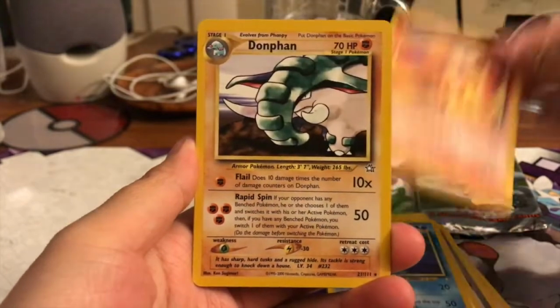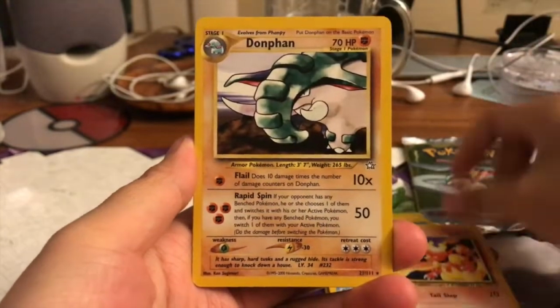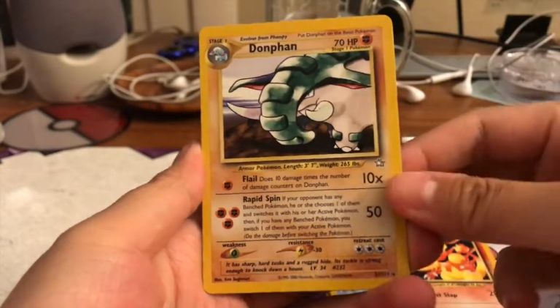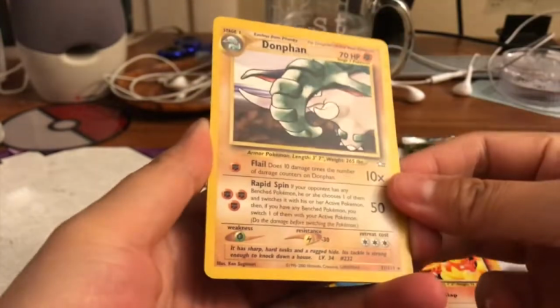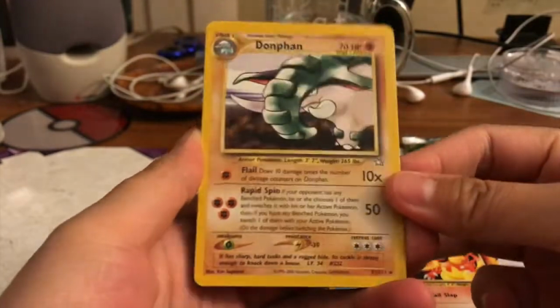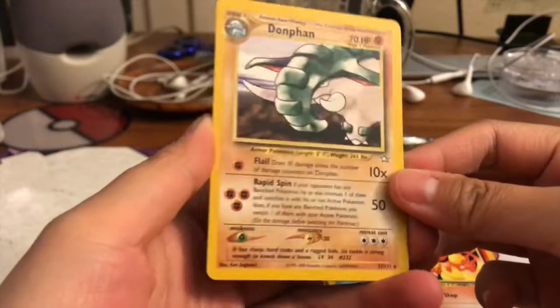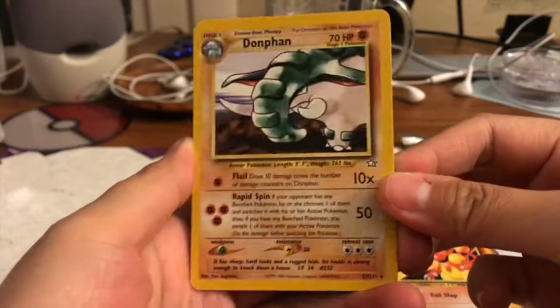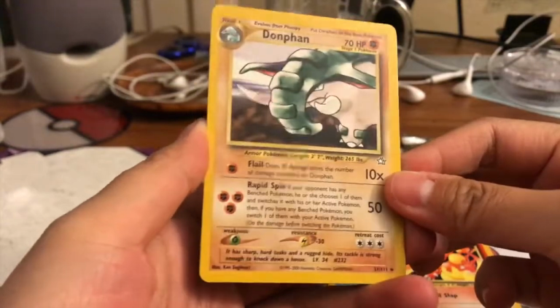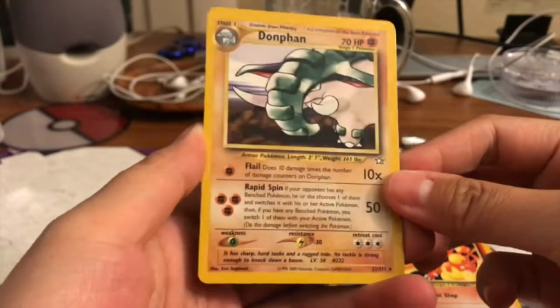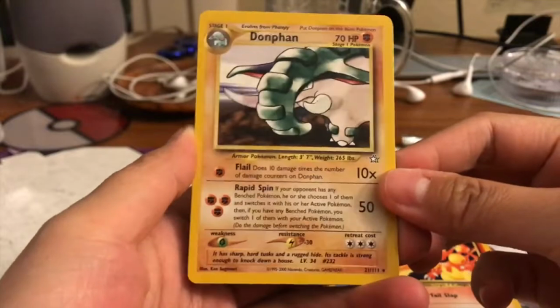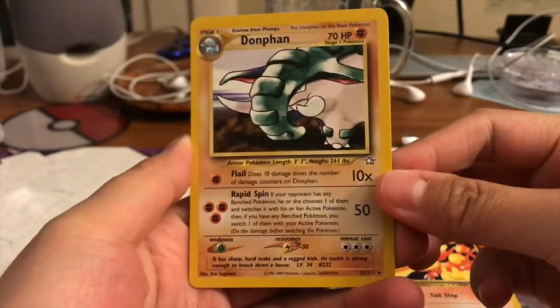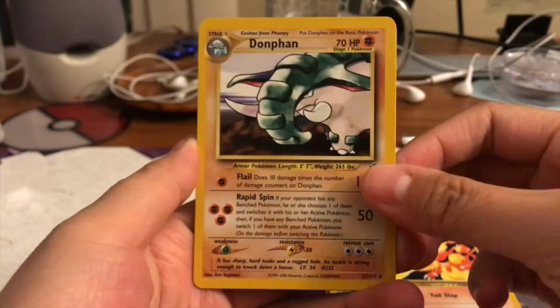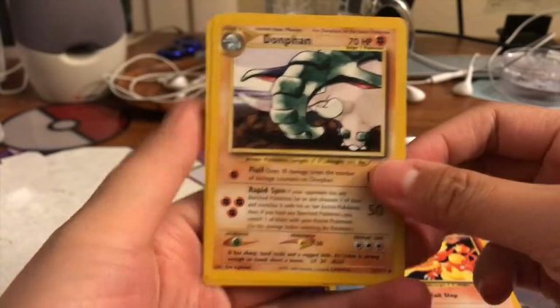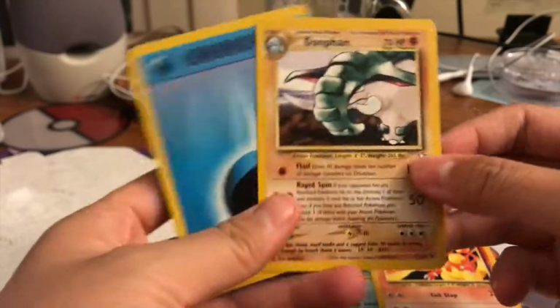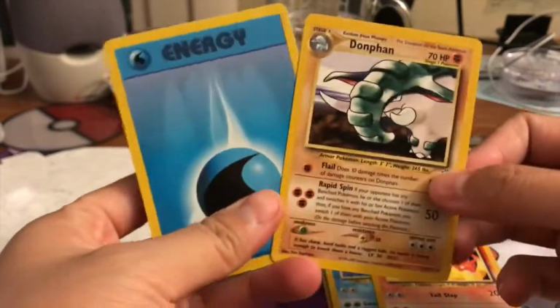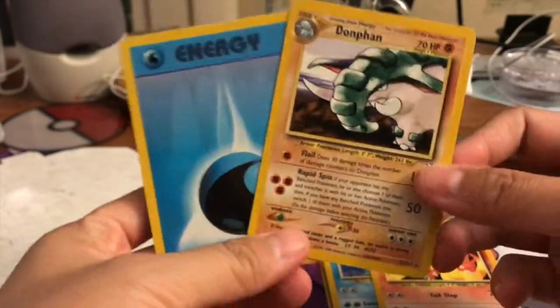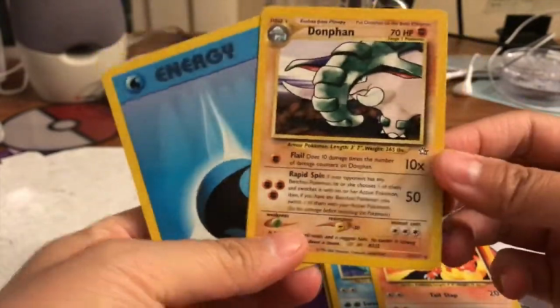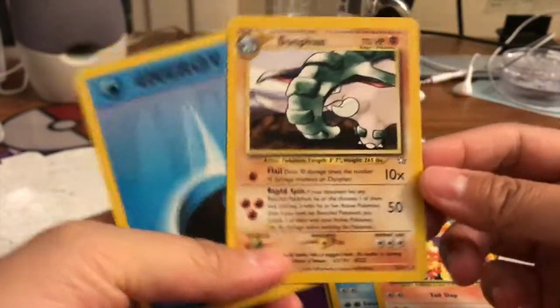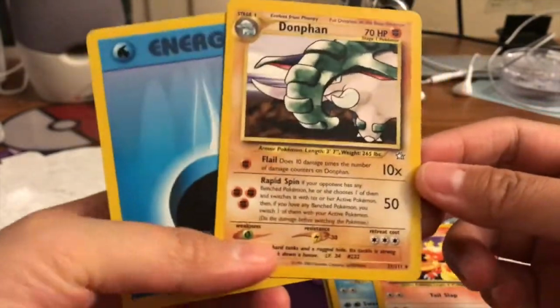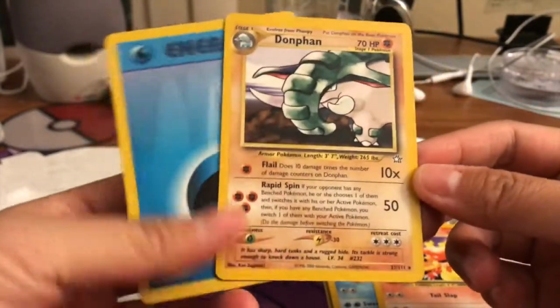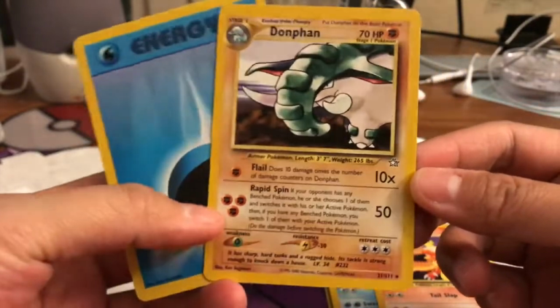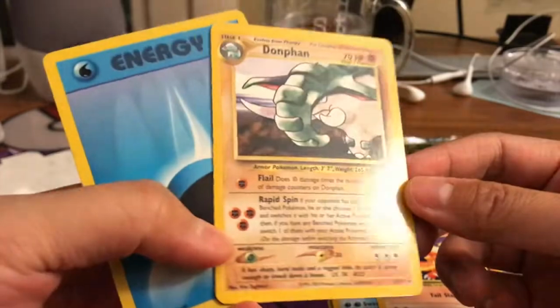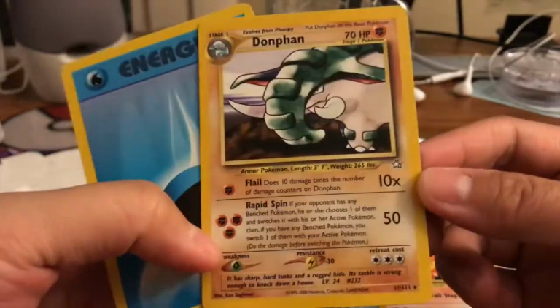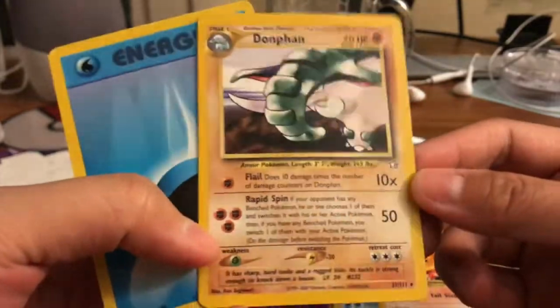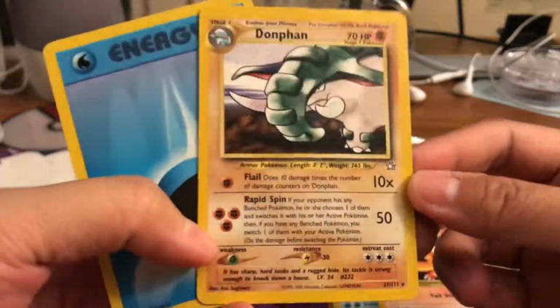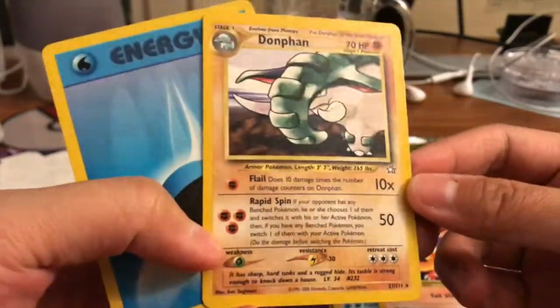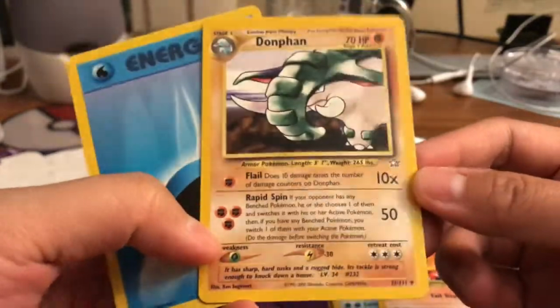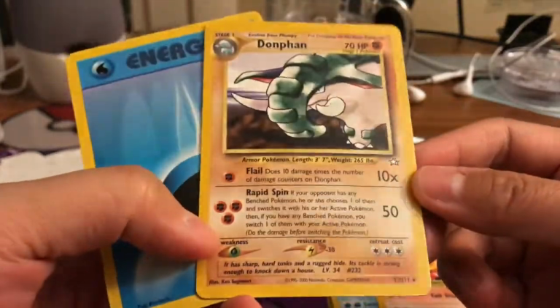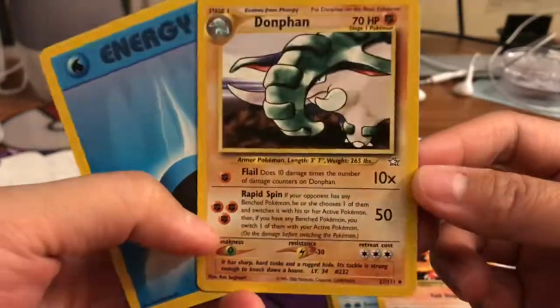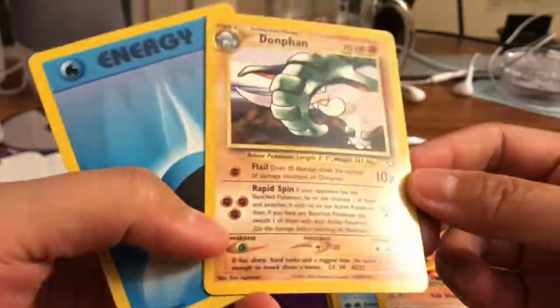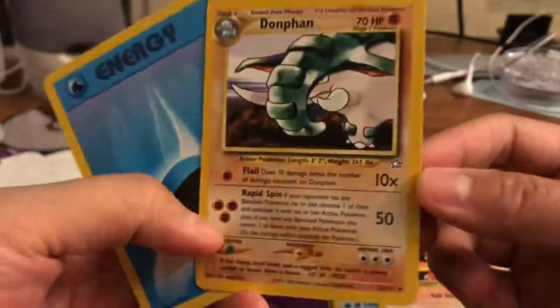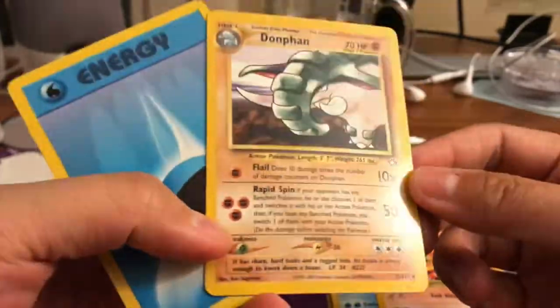Oh, we got a Donphan — regular rare, very cool! Oh my goodness. And then we got an energy card in the back. So we didn't get a holo, but it's always fun to open these cards.